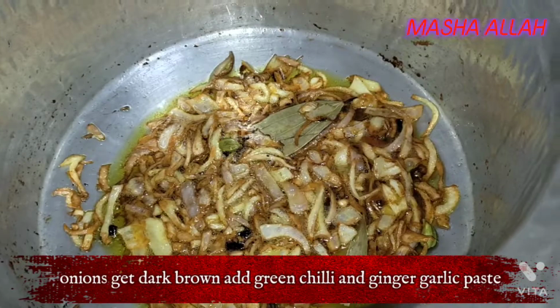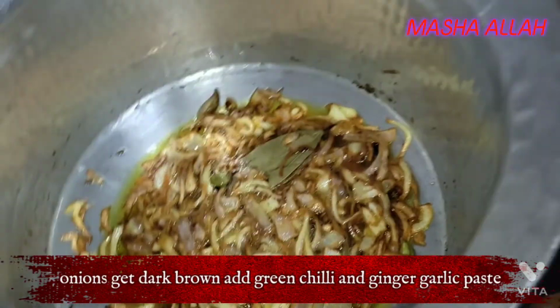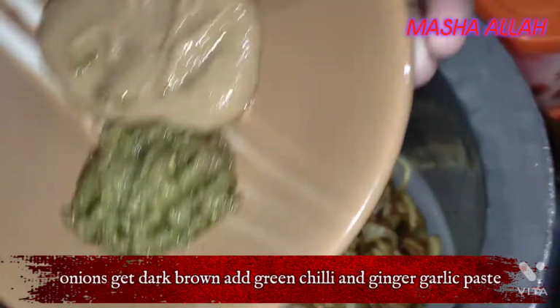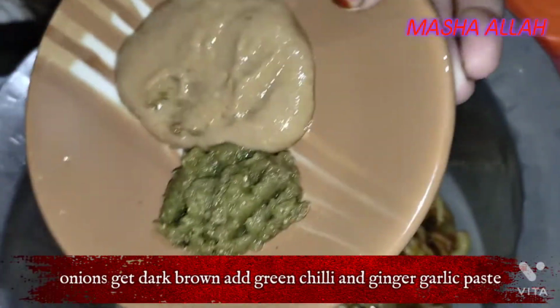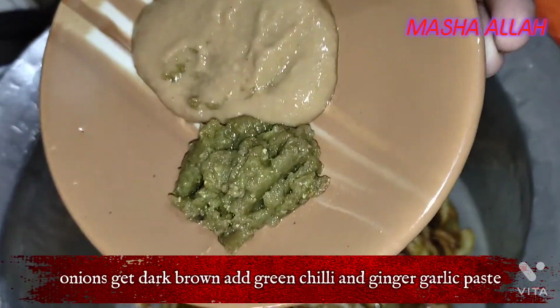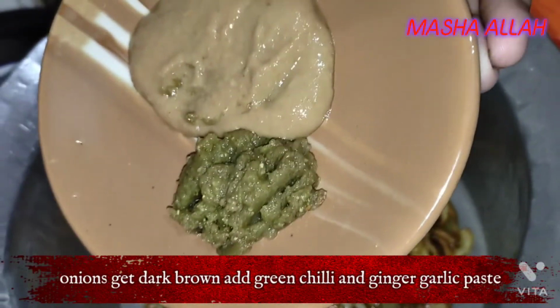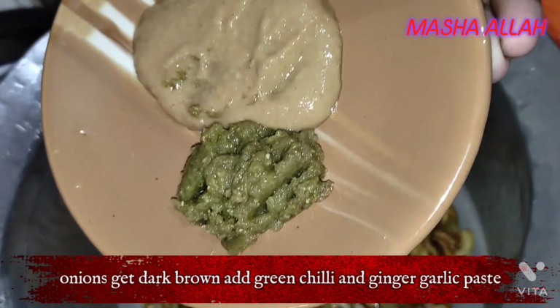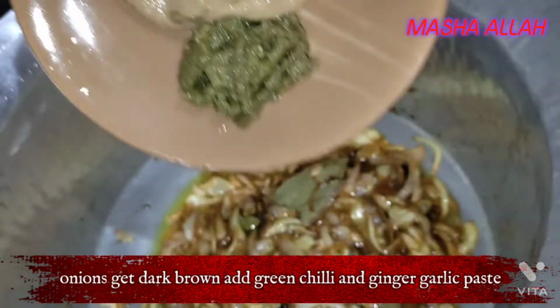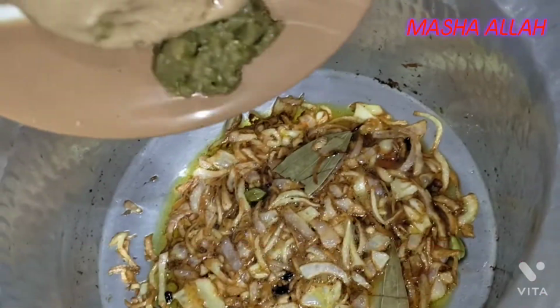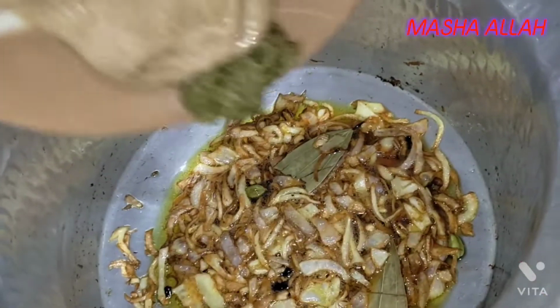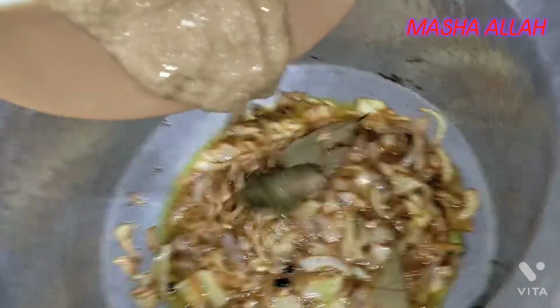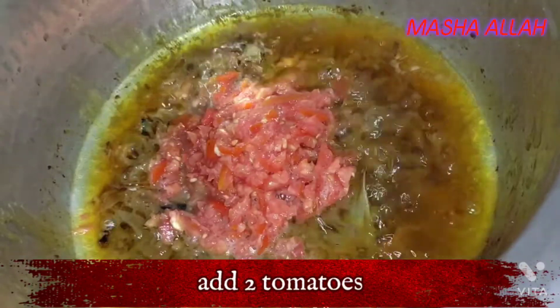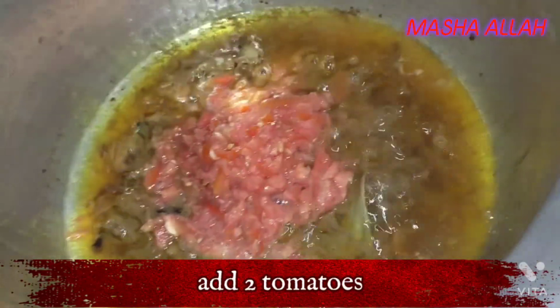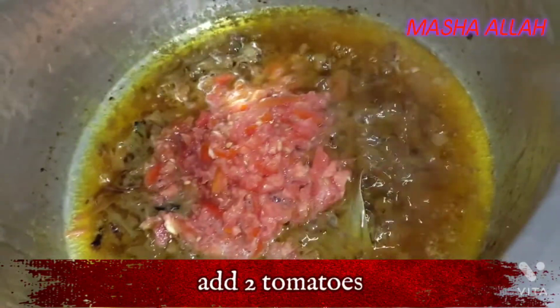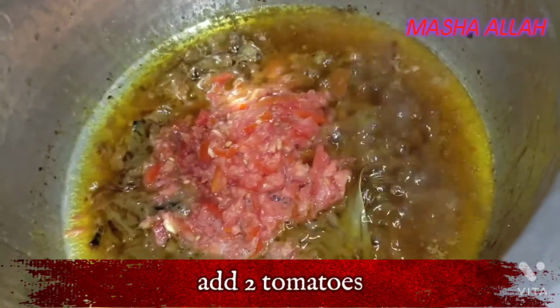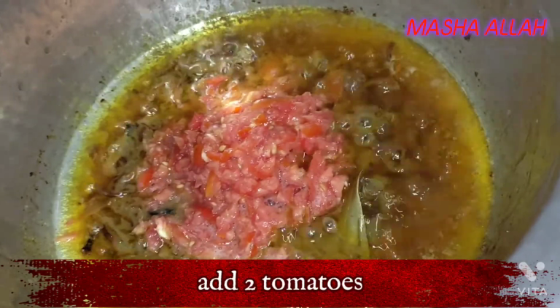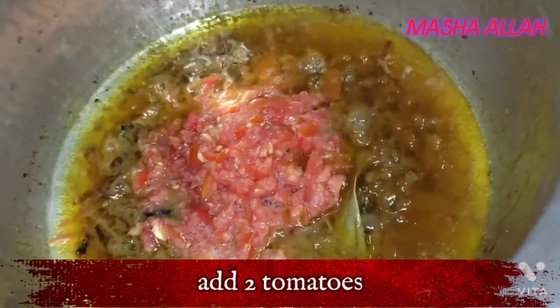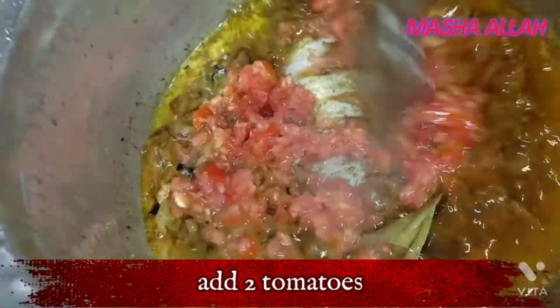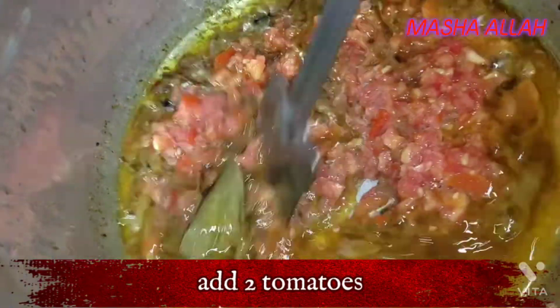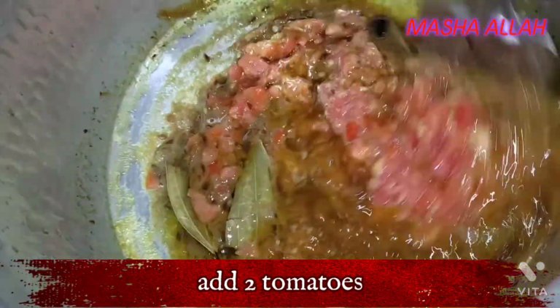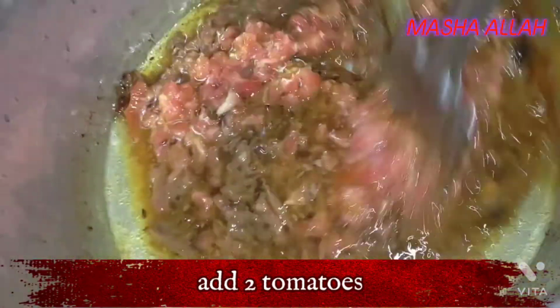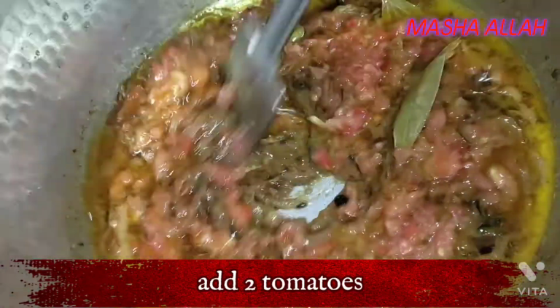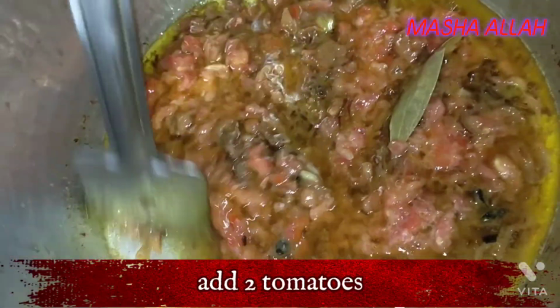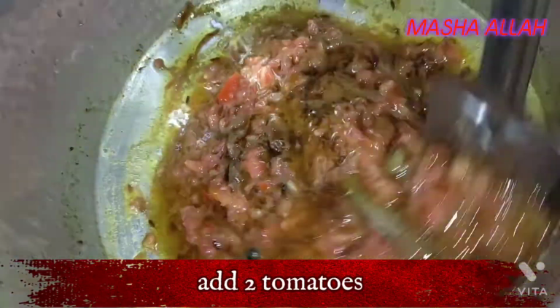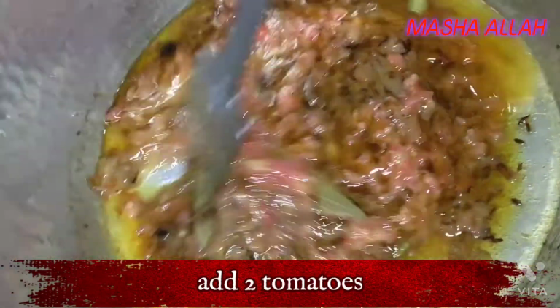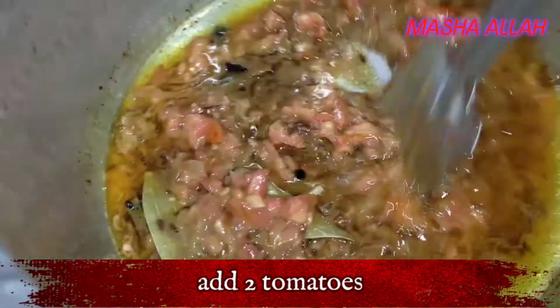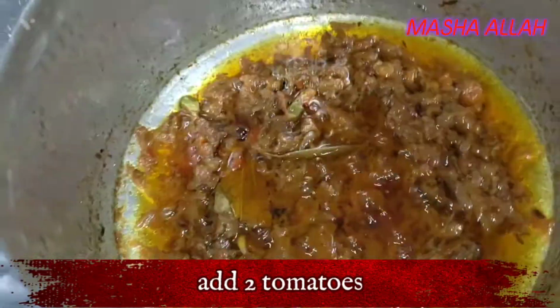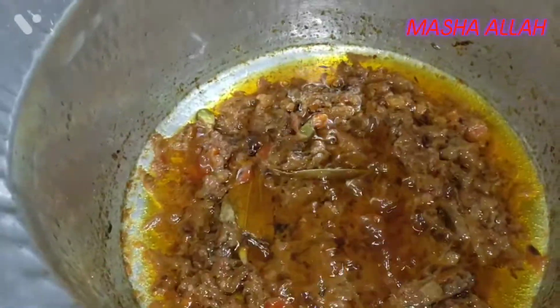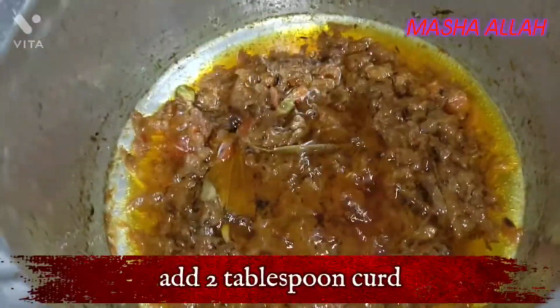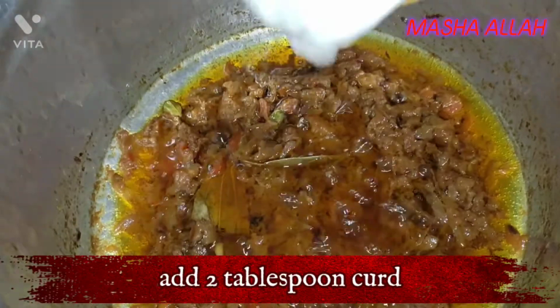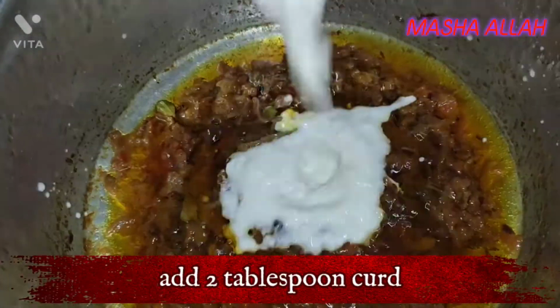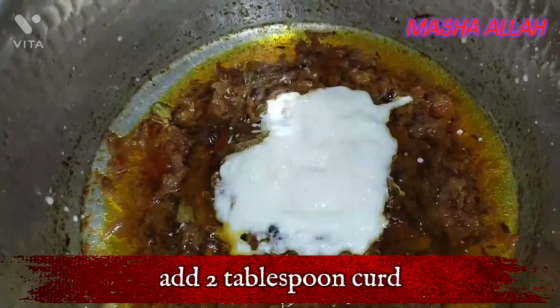Let the onions get dark brown. Add green chili and ginger garlic. Add two tomatoes. Add 2 tablespoons of curd.